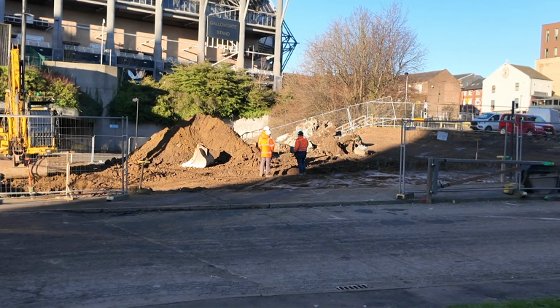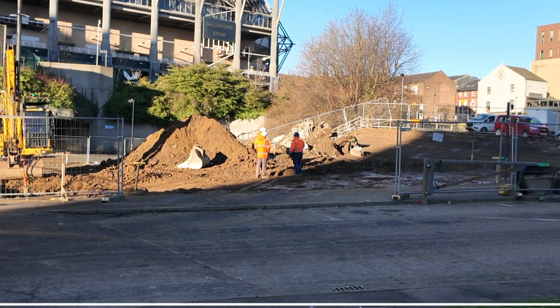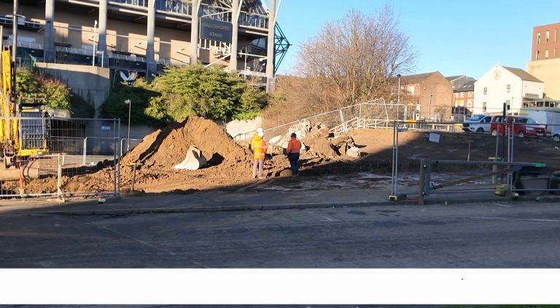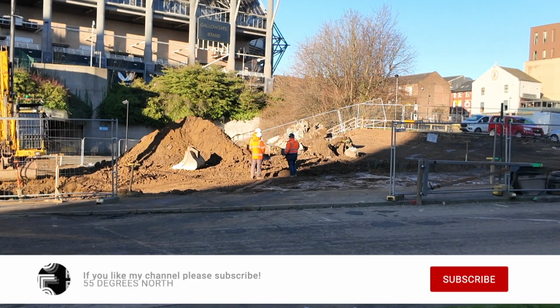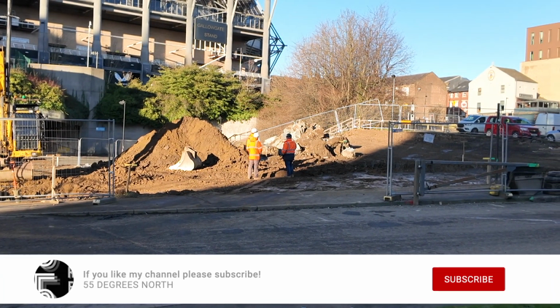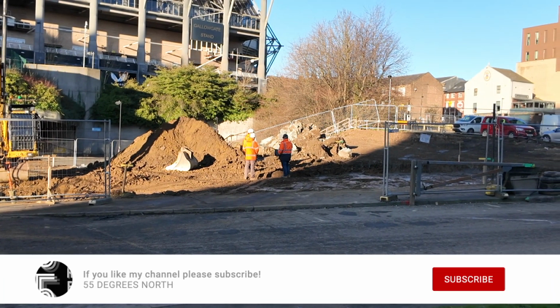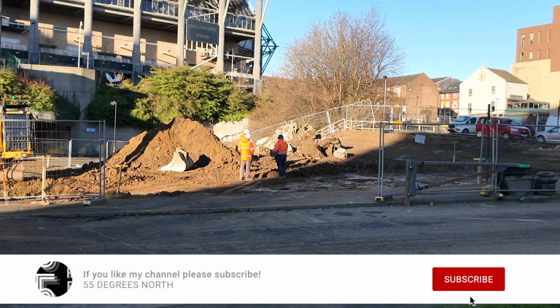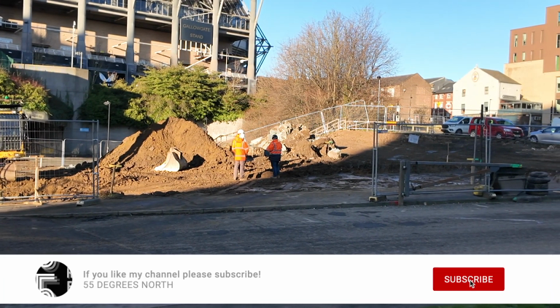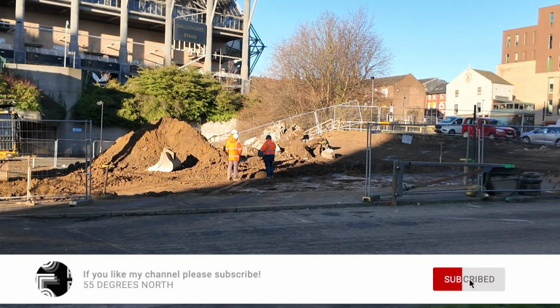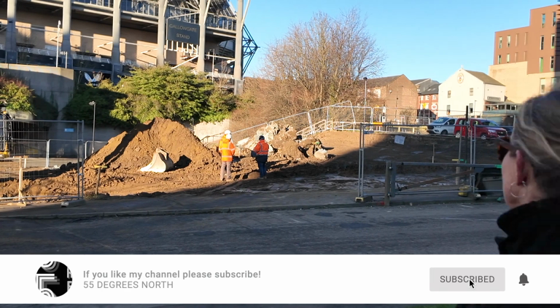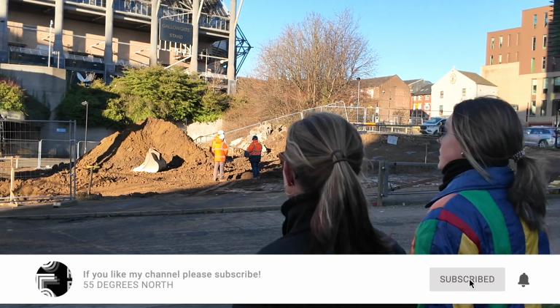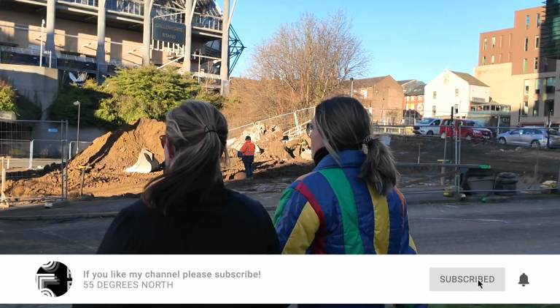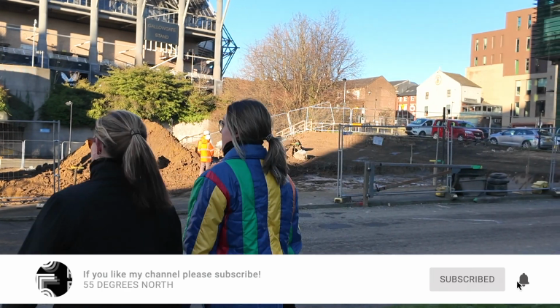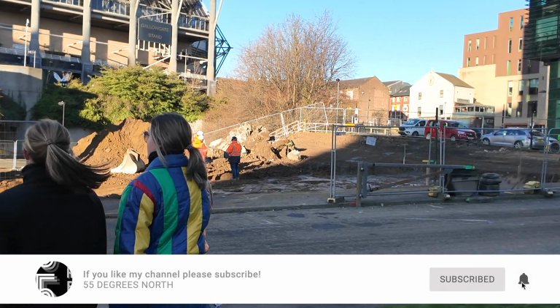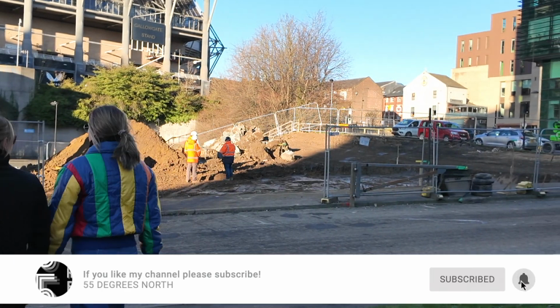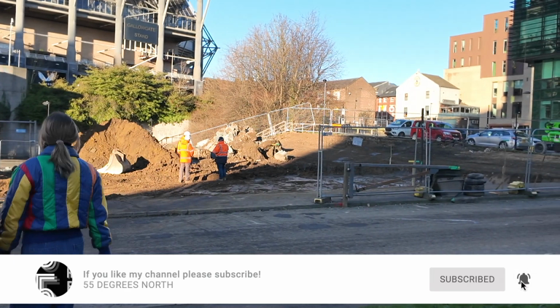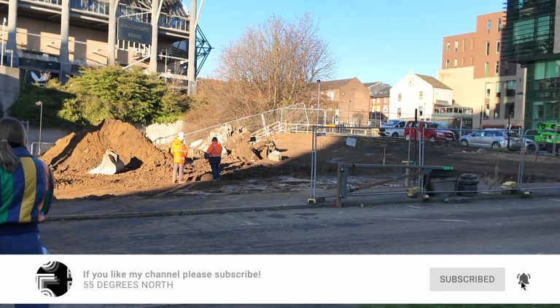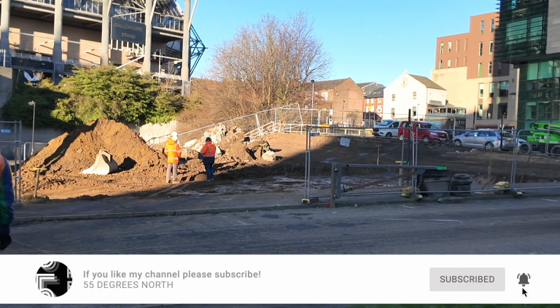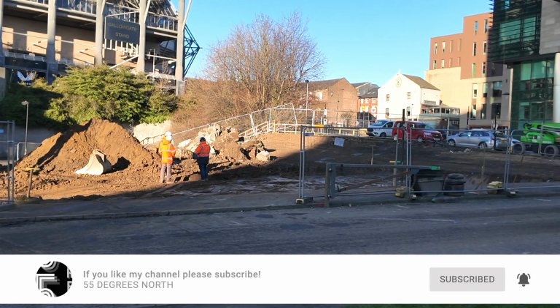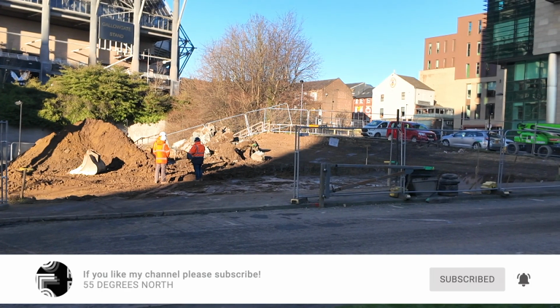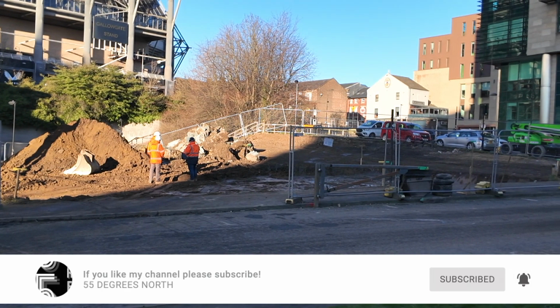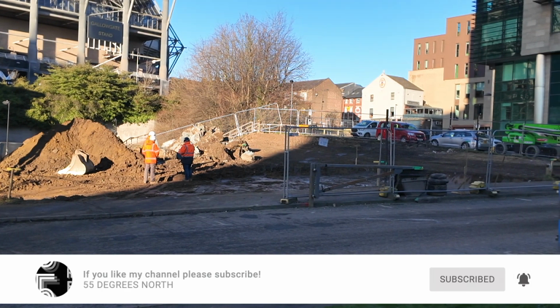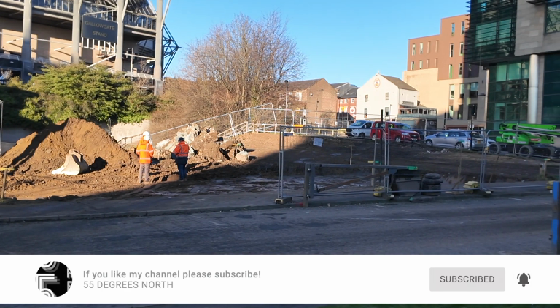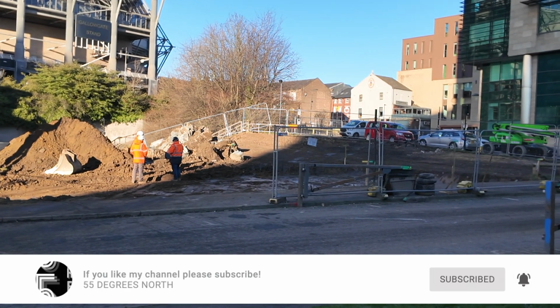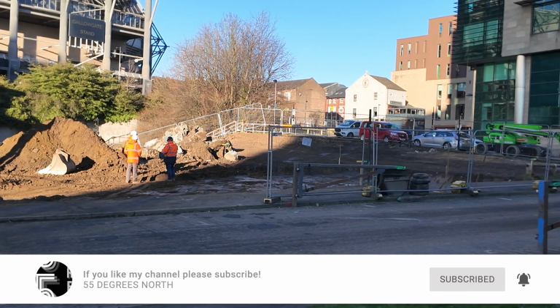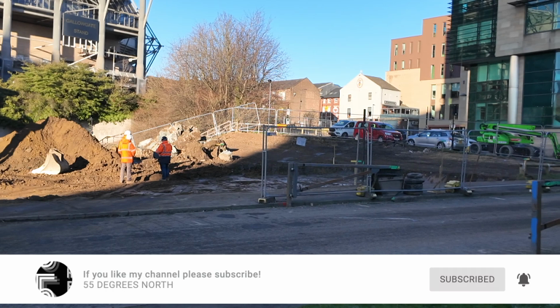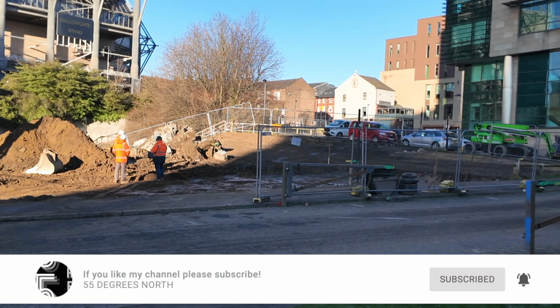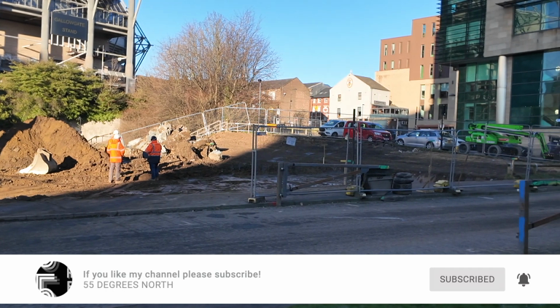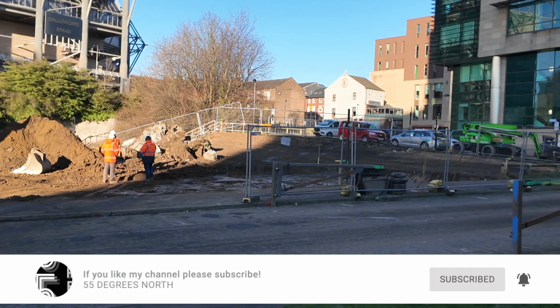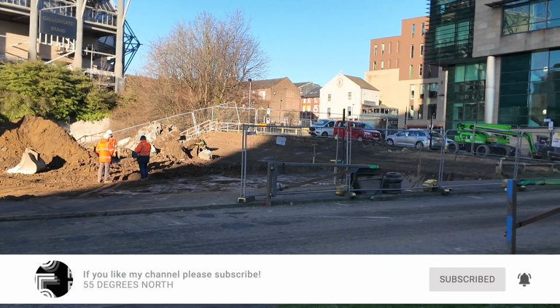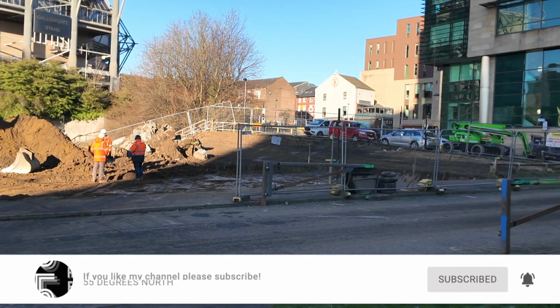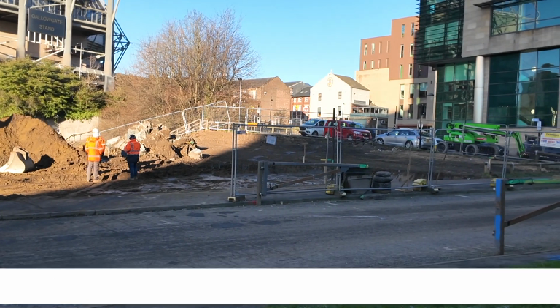Looking at the site from St. Andrews Street, there has been quite a bit of work done here — a lot of the earth has been taken away since my last visit.